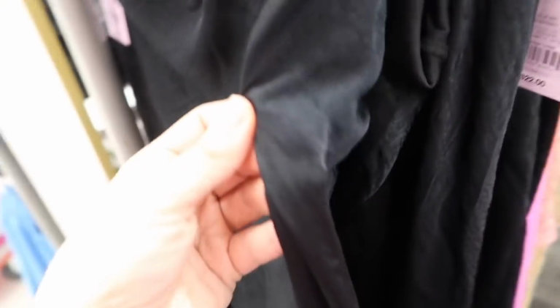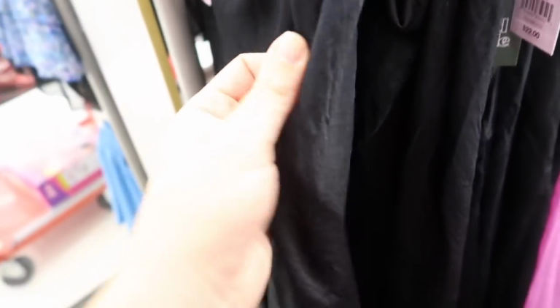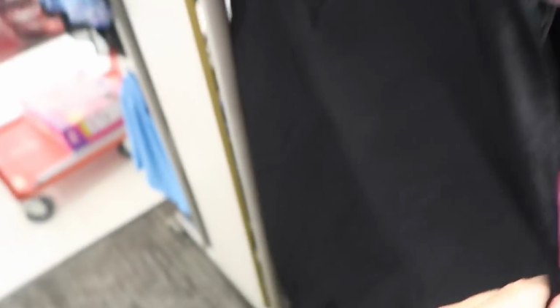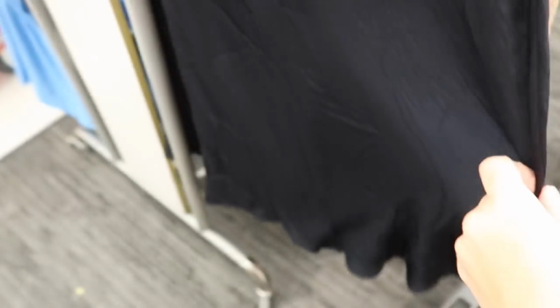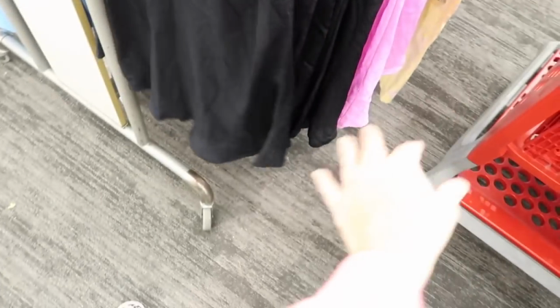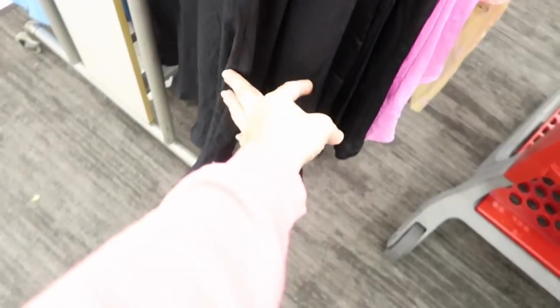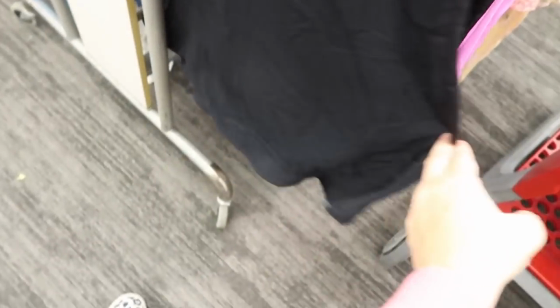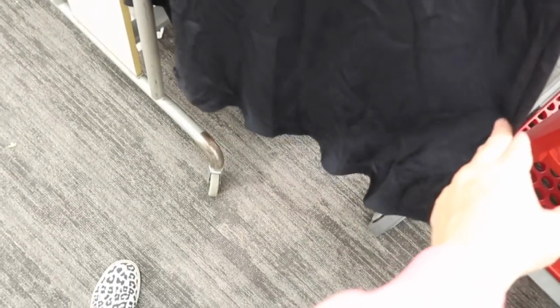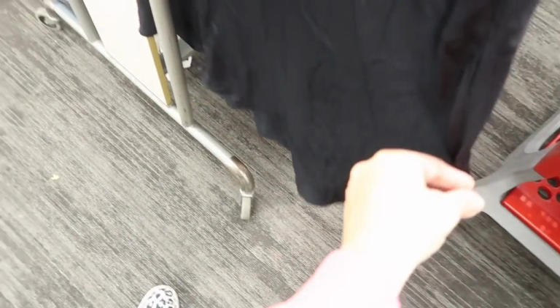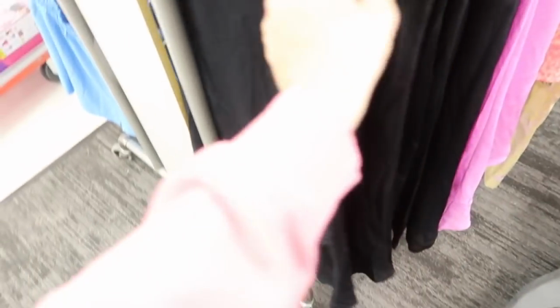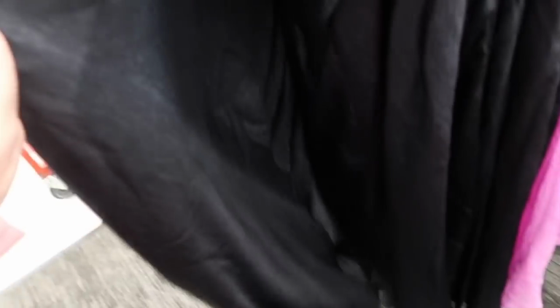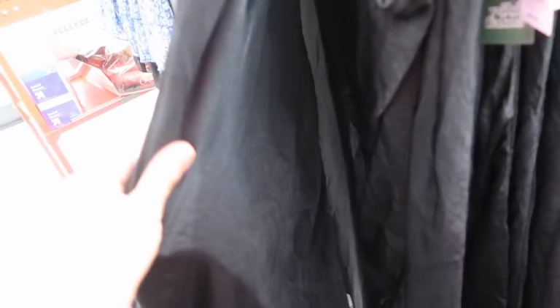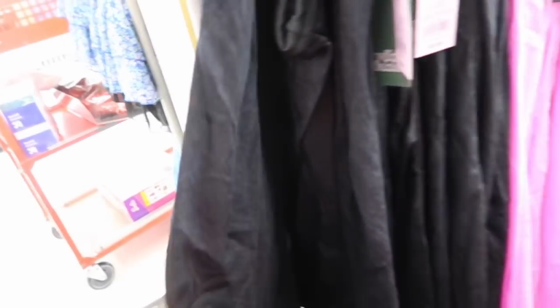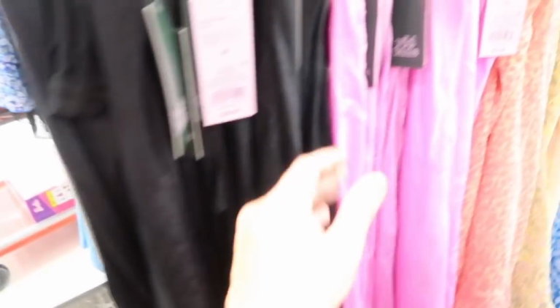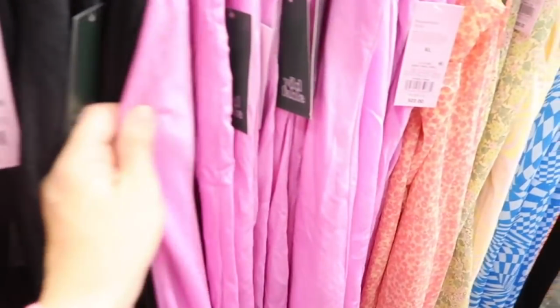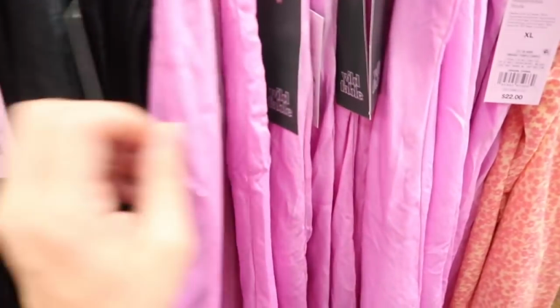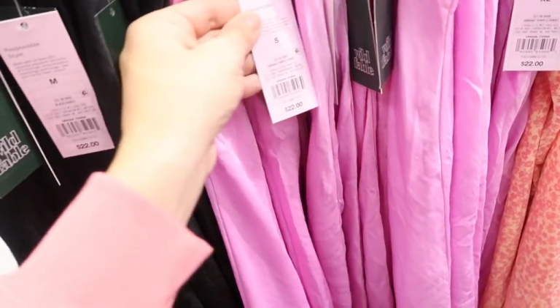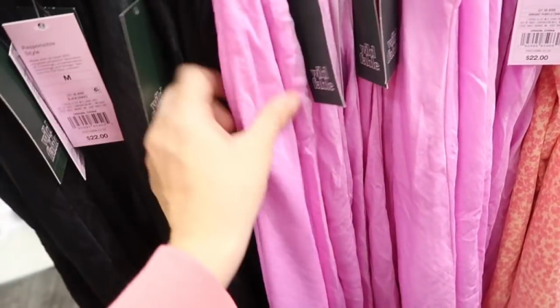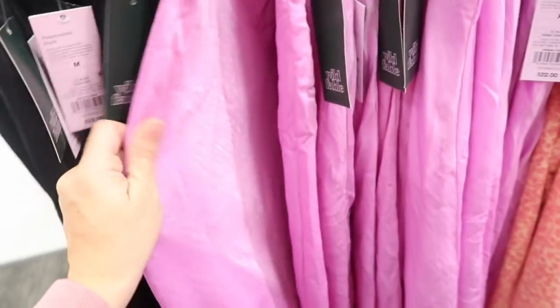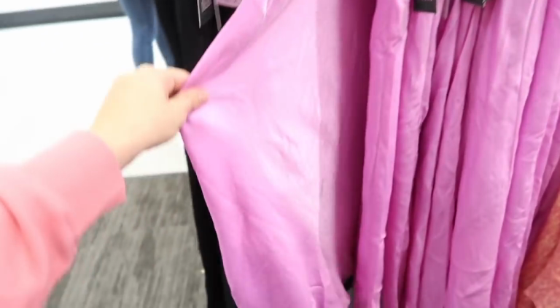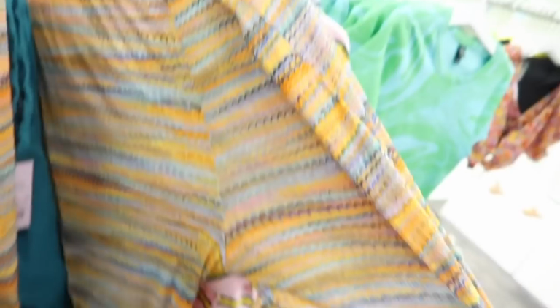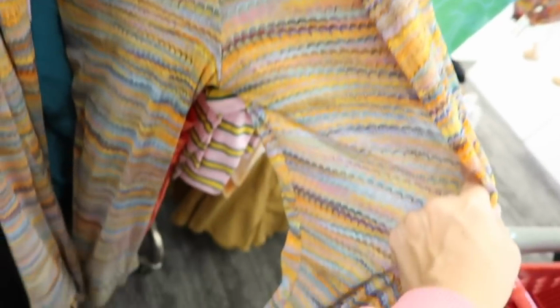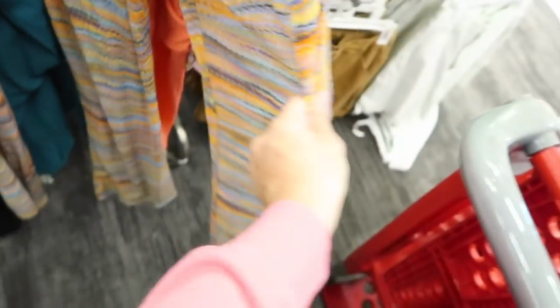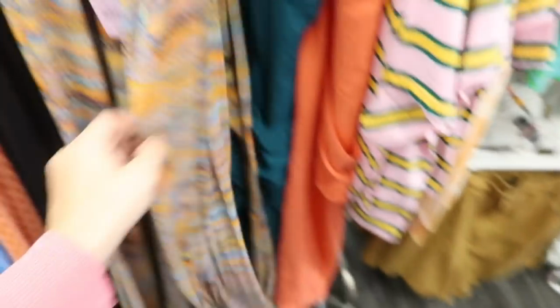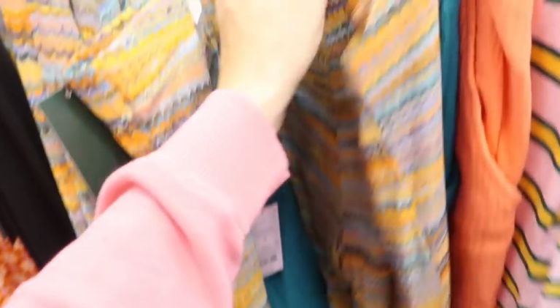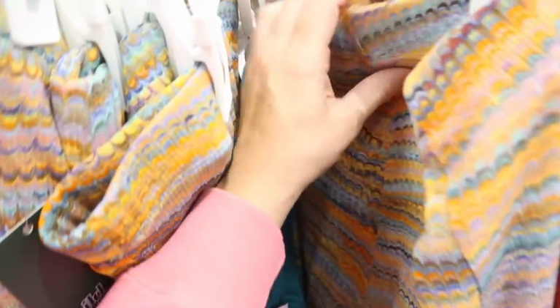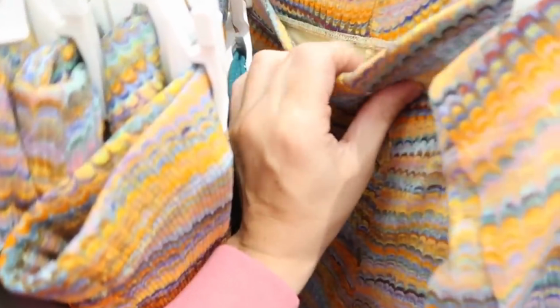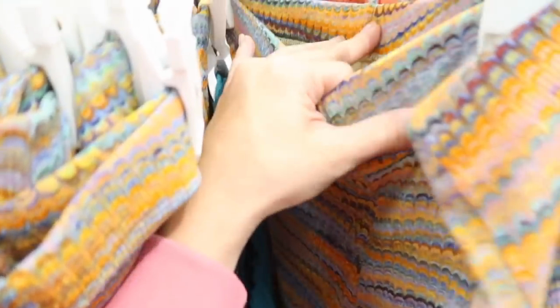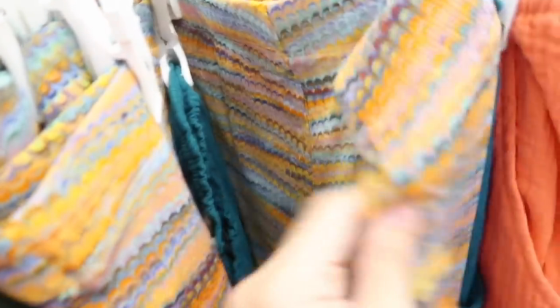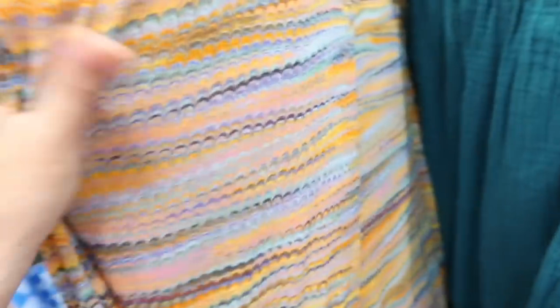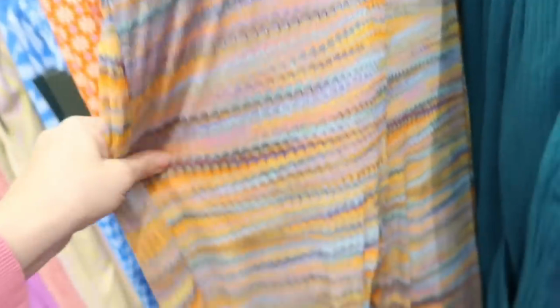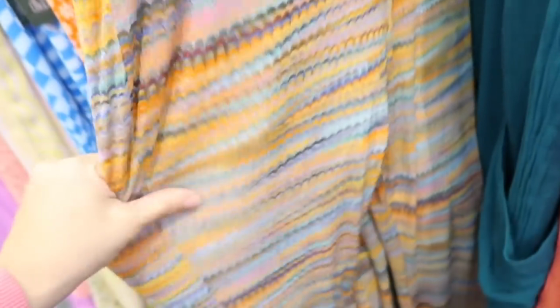New skirts from Wild Fable. This is an elastic pull-on, has this kind of satin texture to it, and then that flowy bottom. Comes in black and also in purple. These are $22.